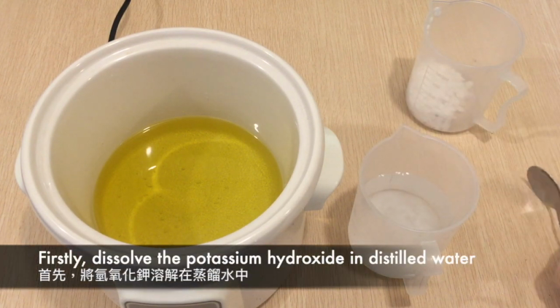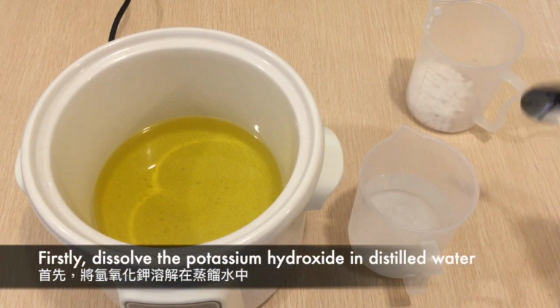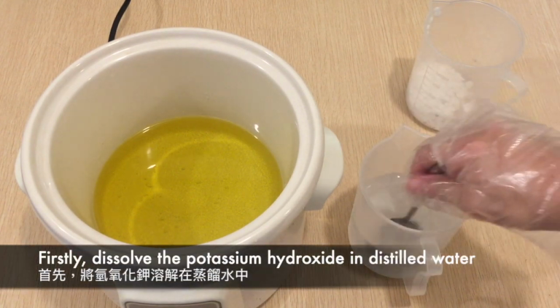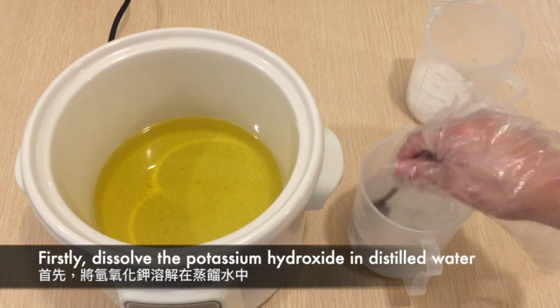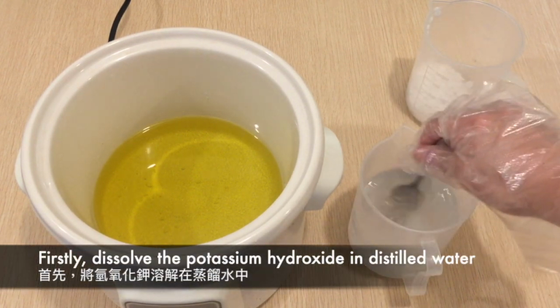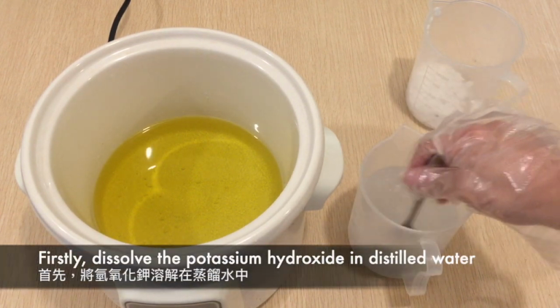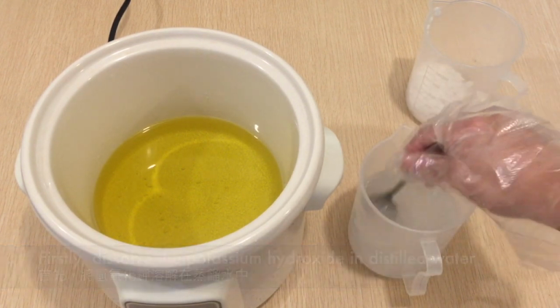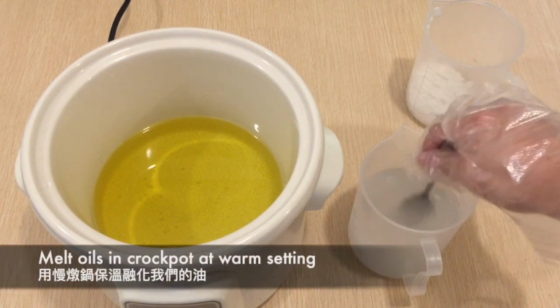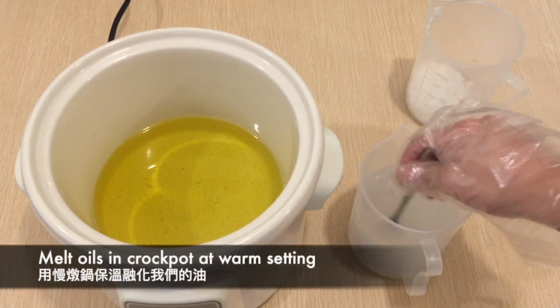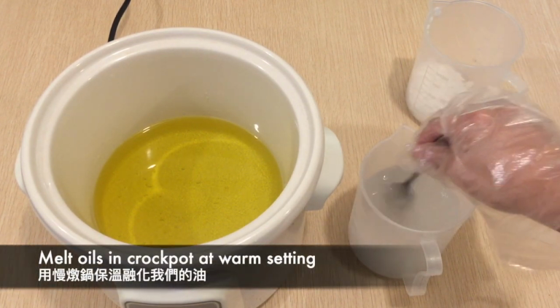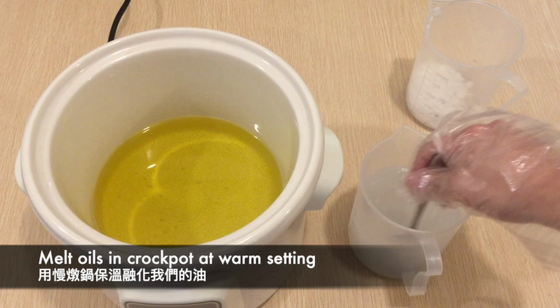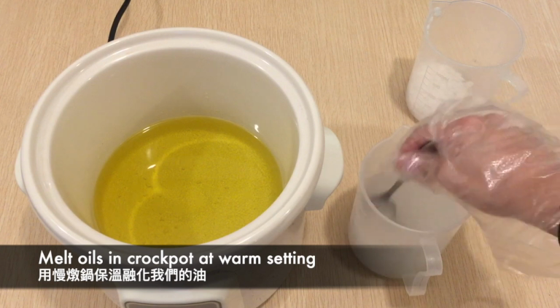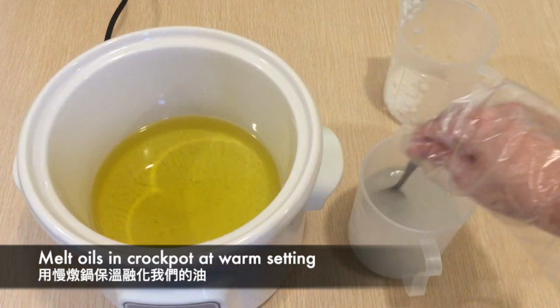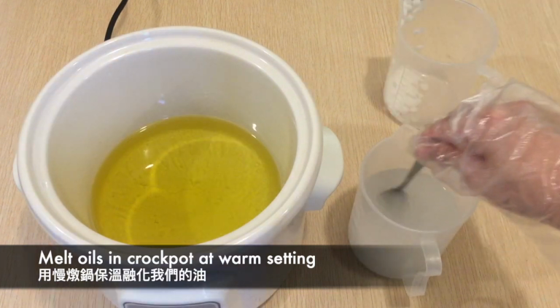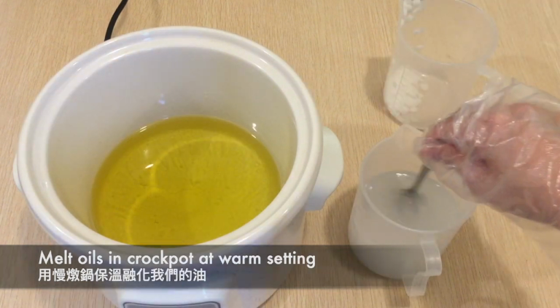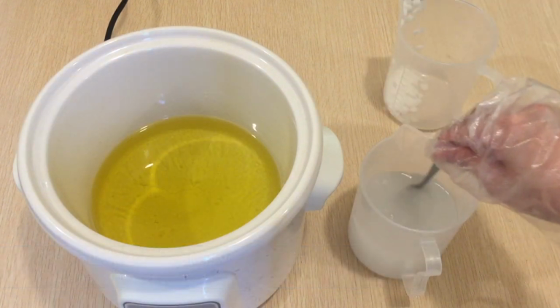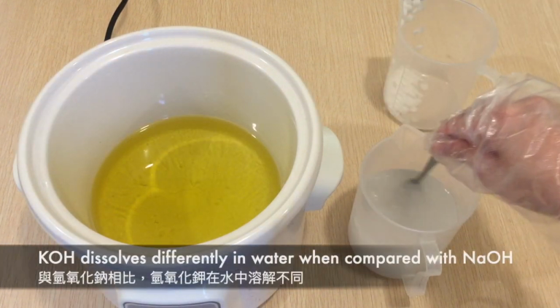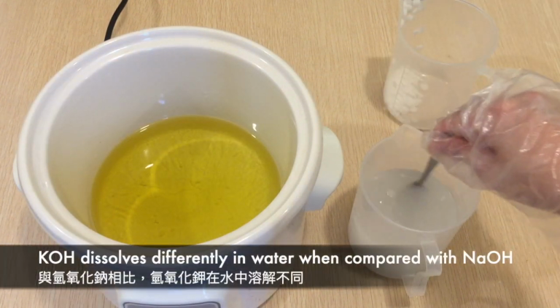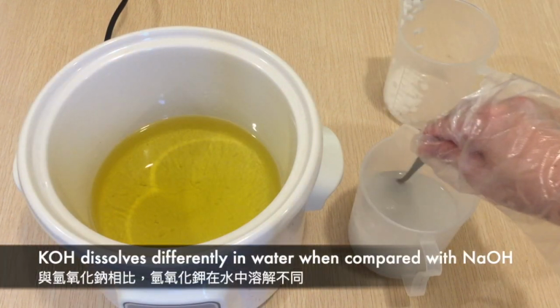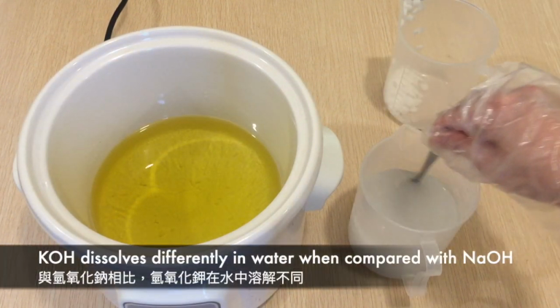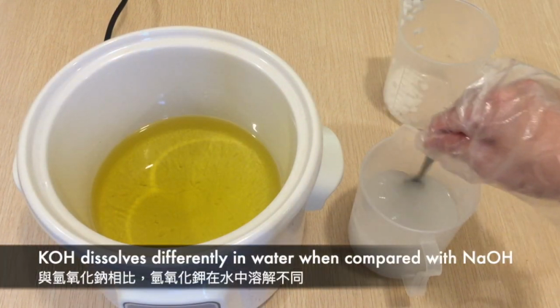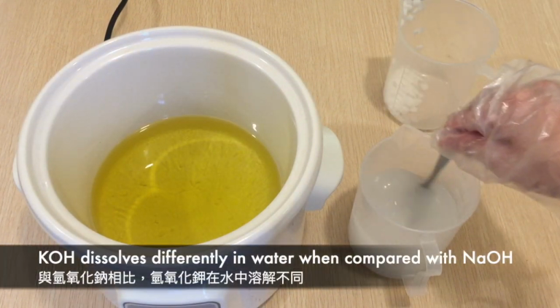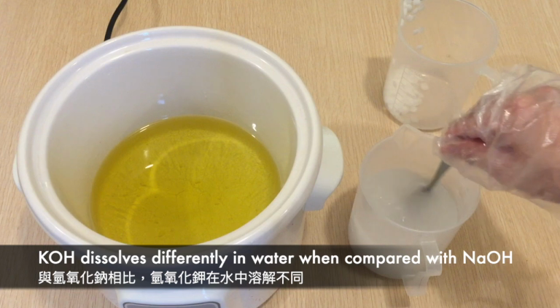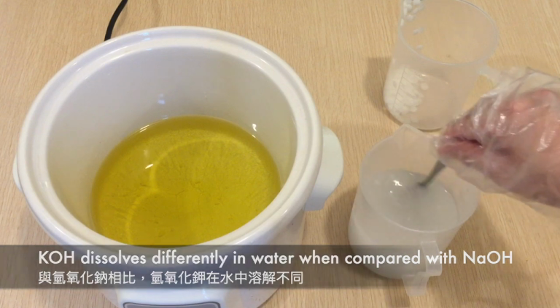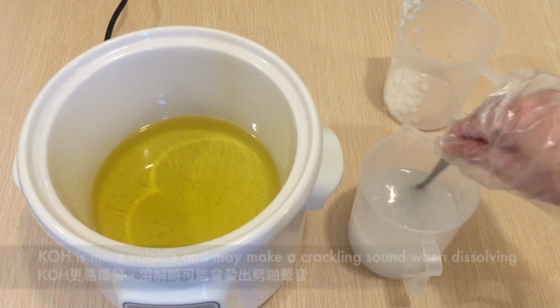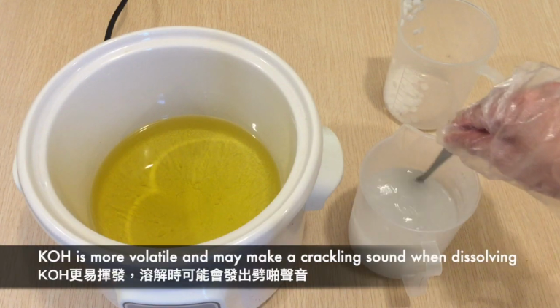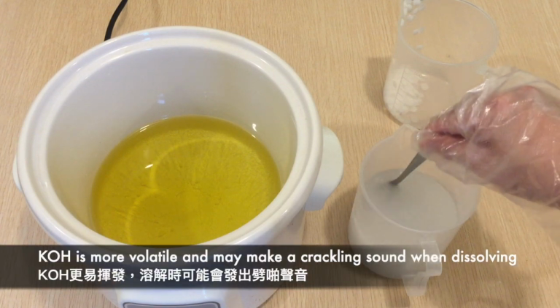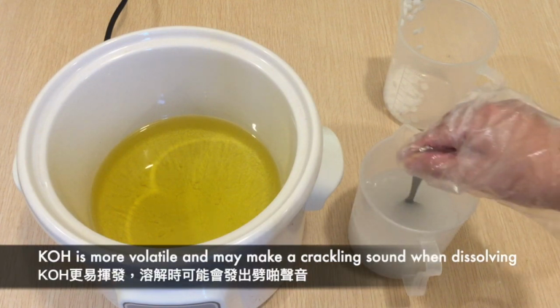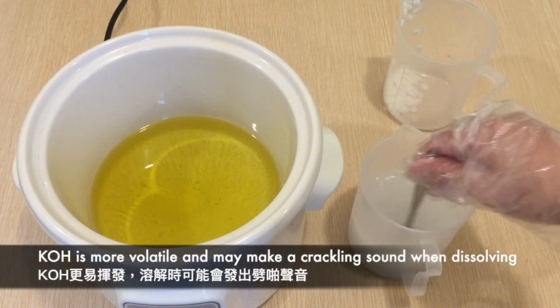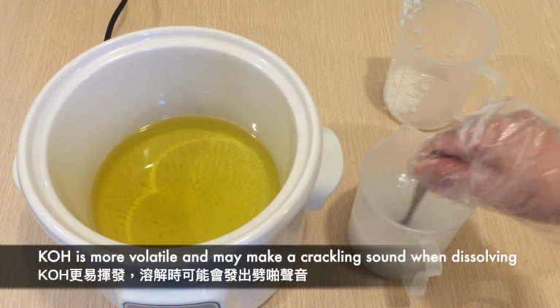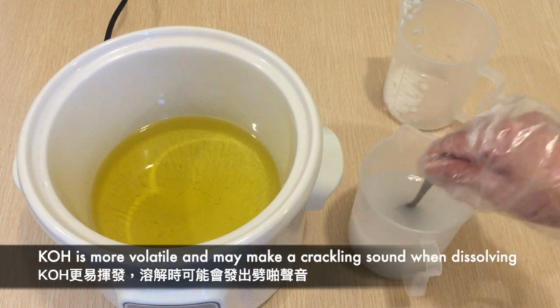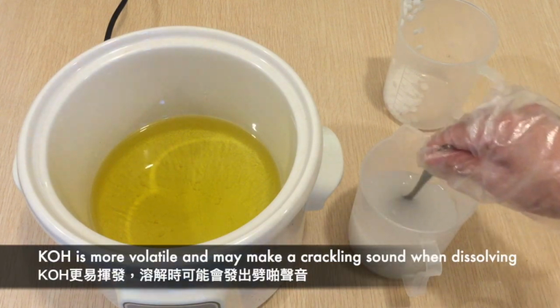Let's start by dissolving our potassium hydroxide into distilled water while the oils are heated in the crock pot at warm setting. Potassium hydroxide dissolves differently in water when compared with sodium hydroxide and may make a crackling sound when you add it in.